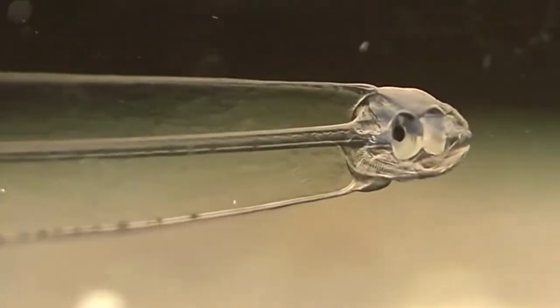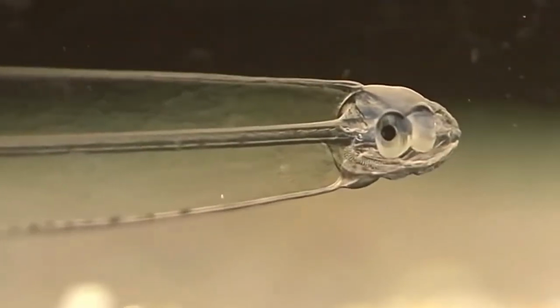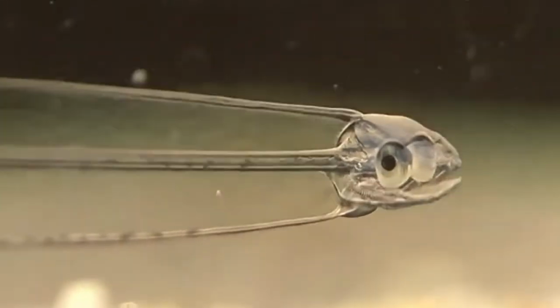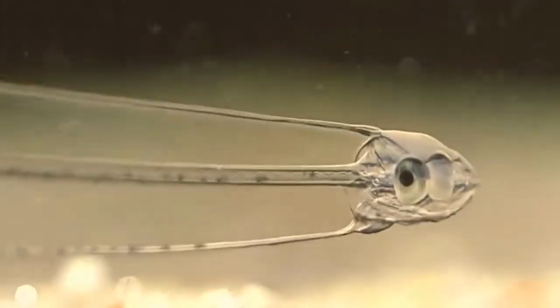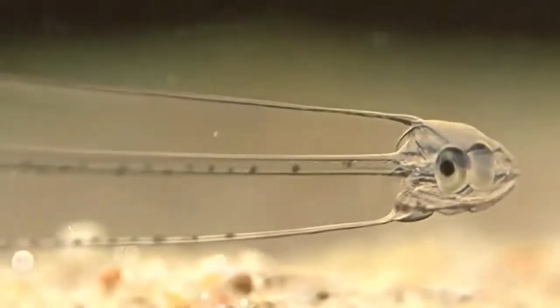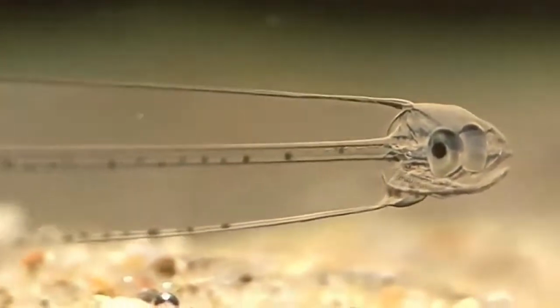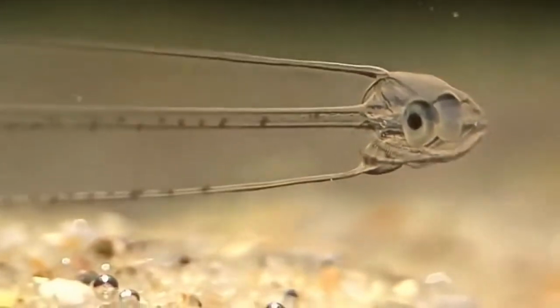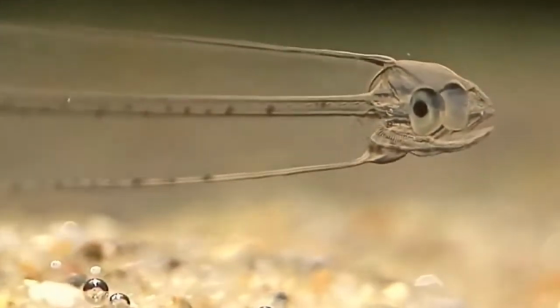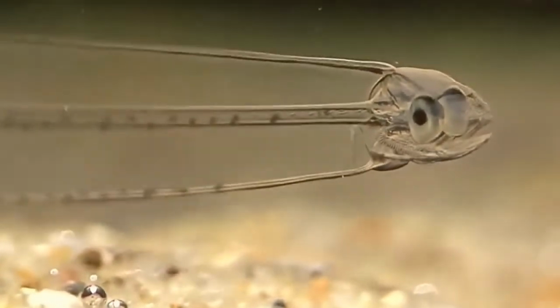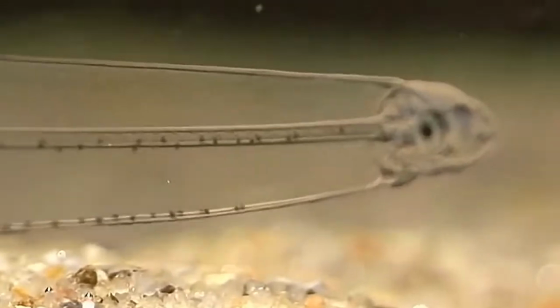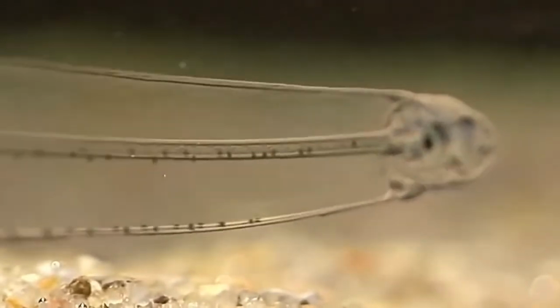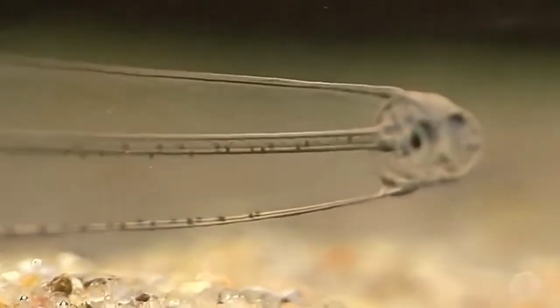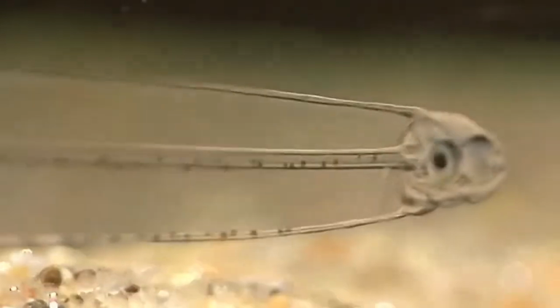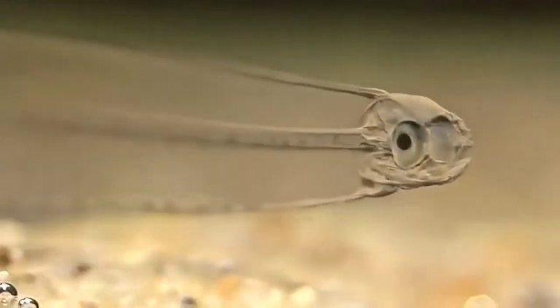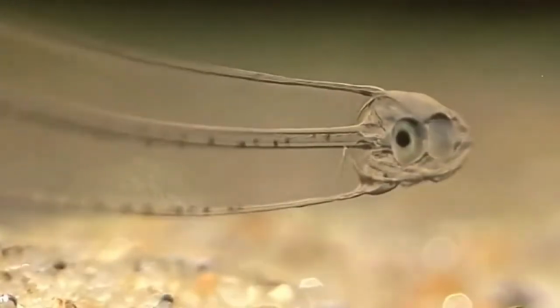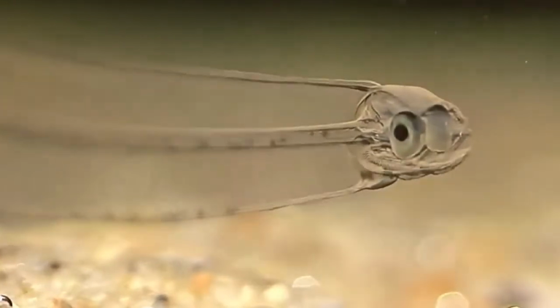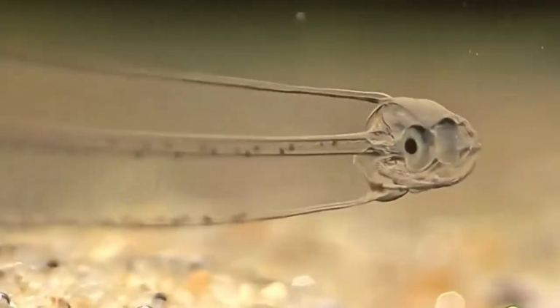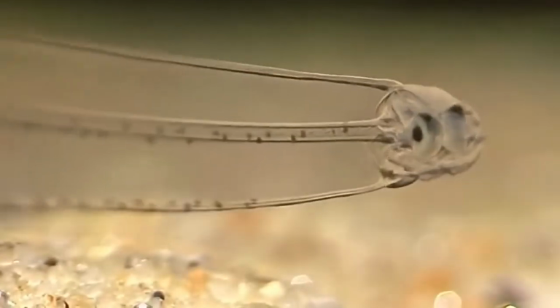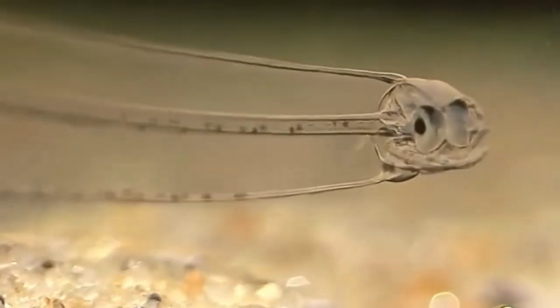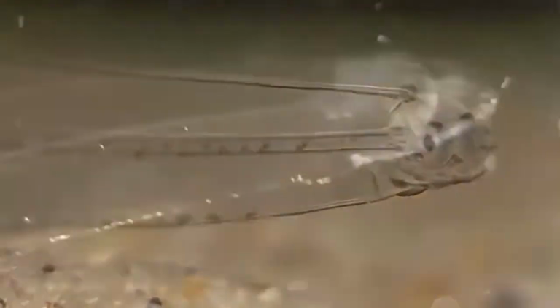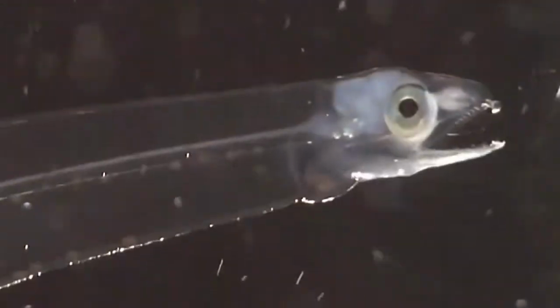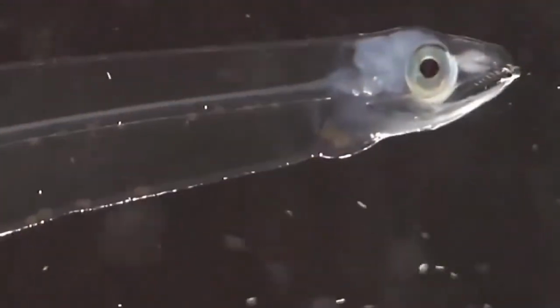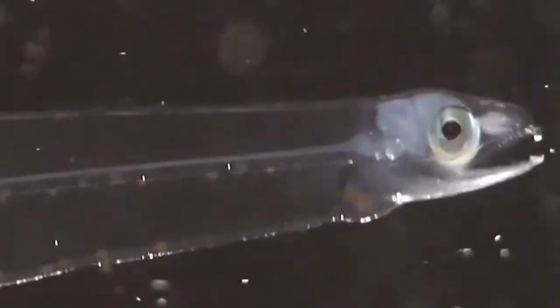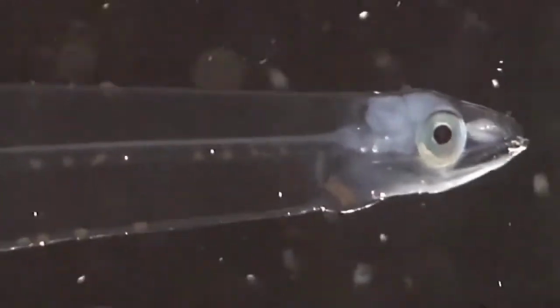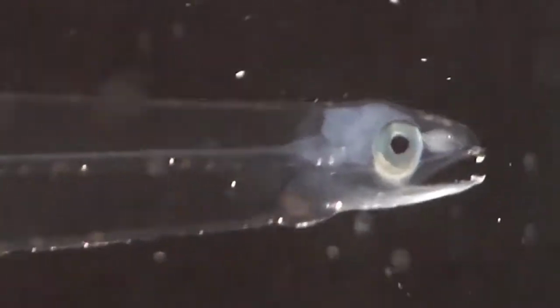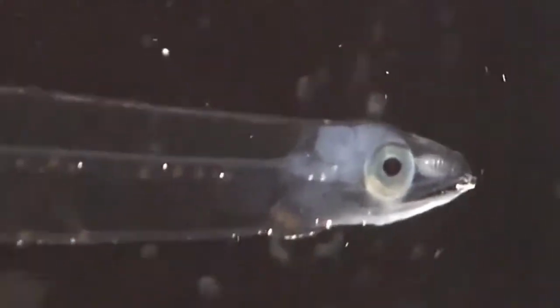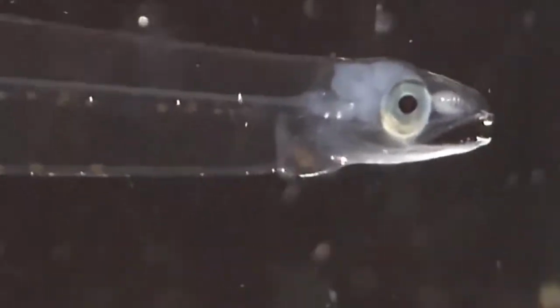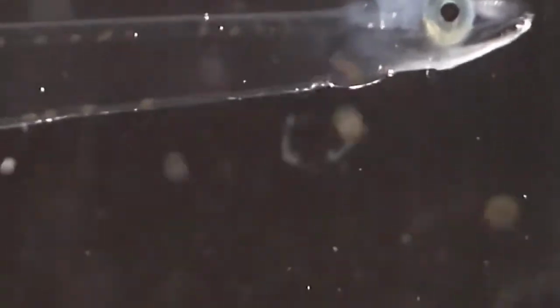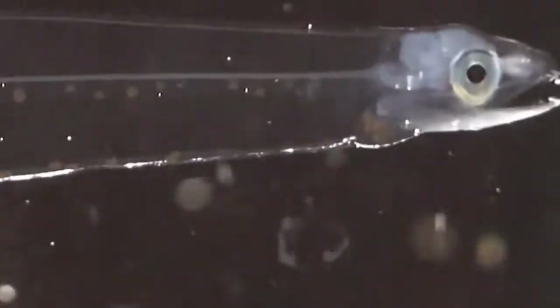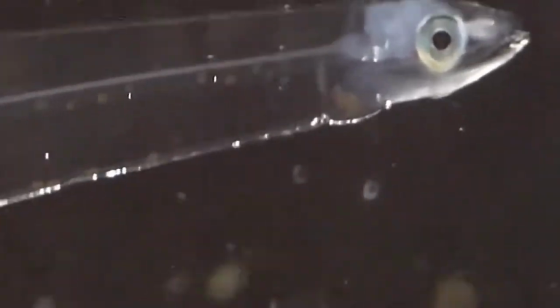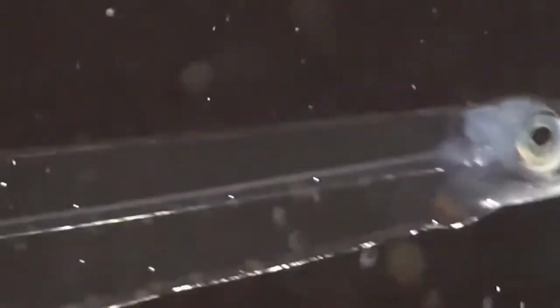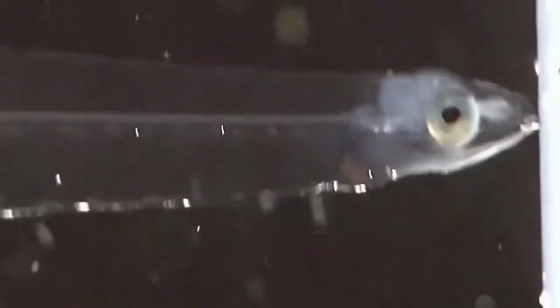Another distinguishing feature of these organisms is their myomeric pouch. They move with typical anguilliform swimming motions and can swim forwards and backwards.